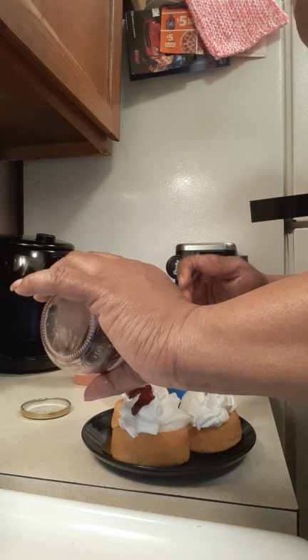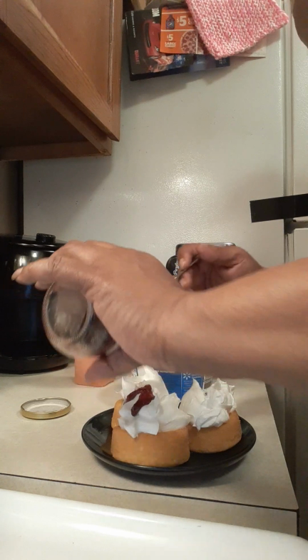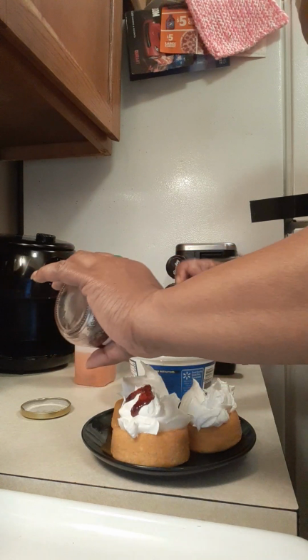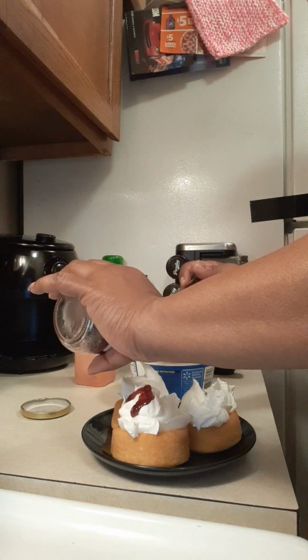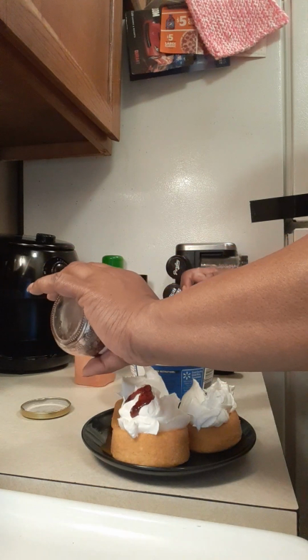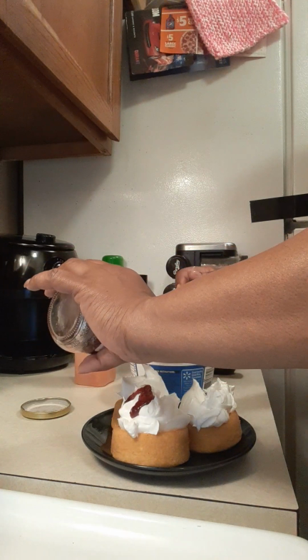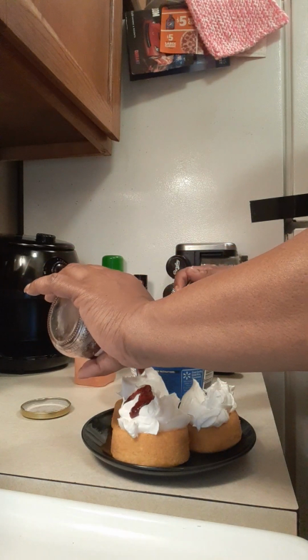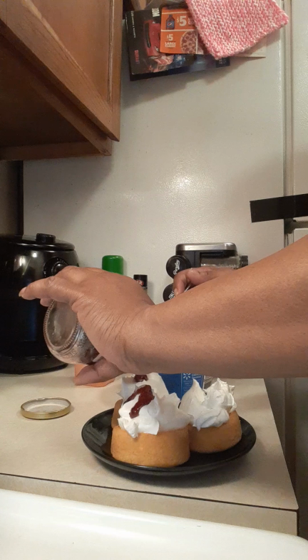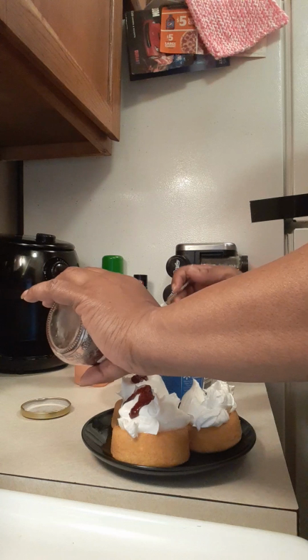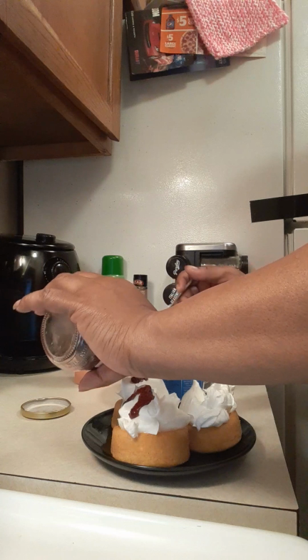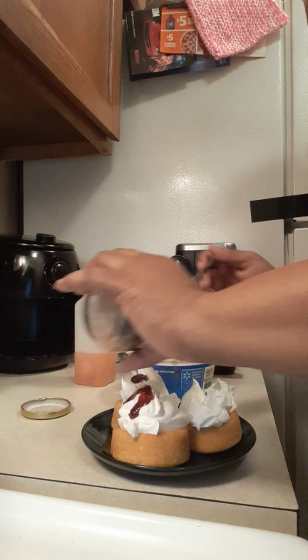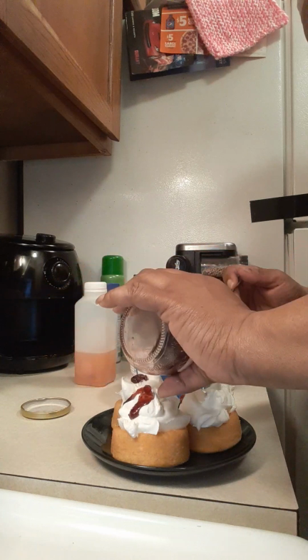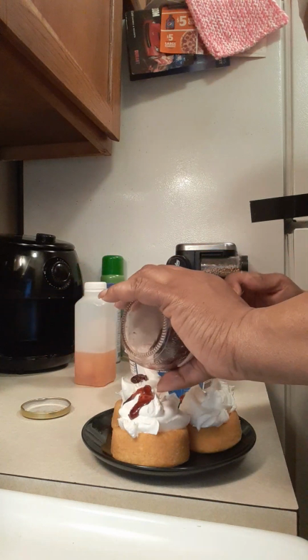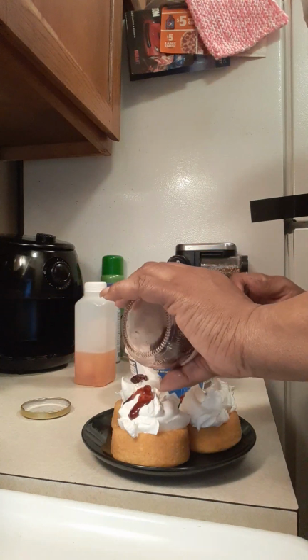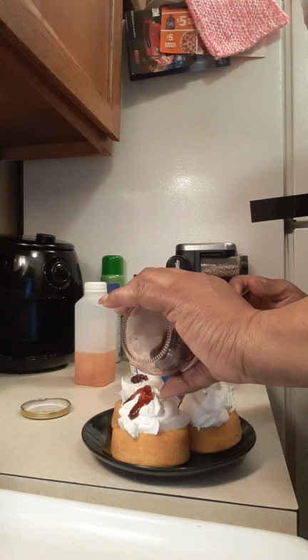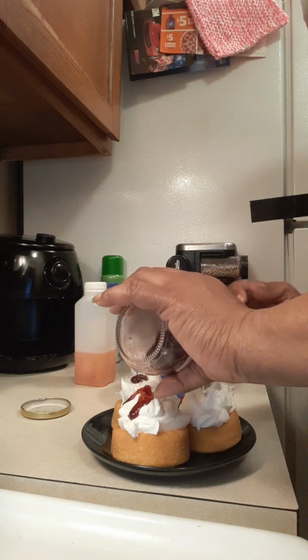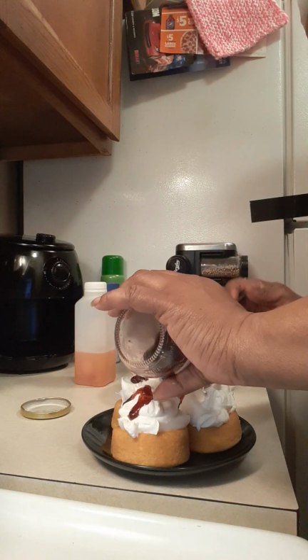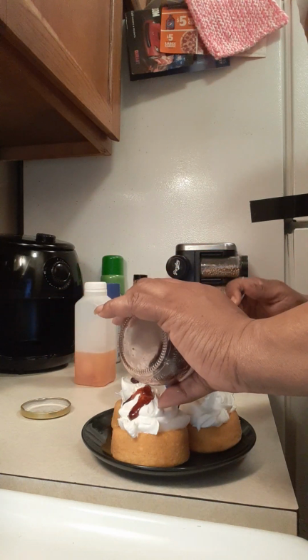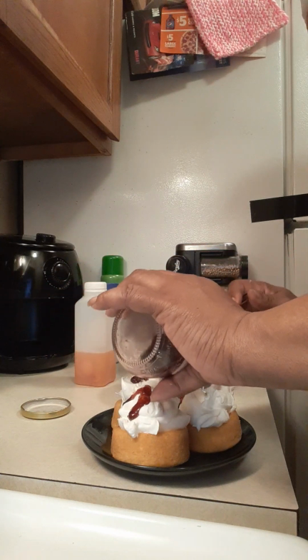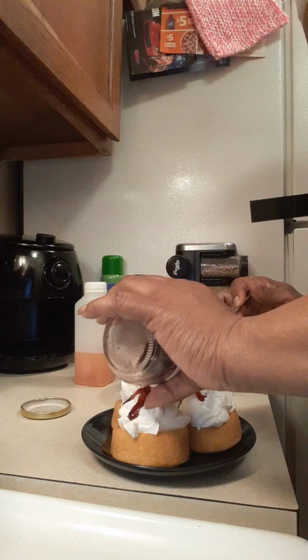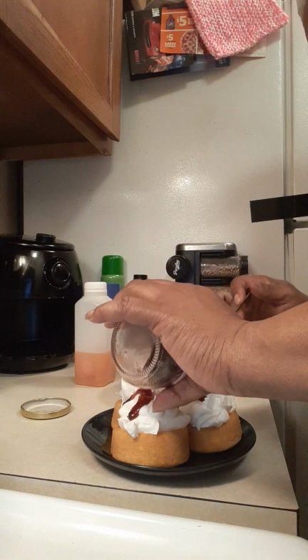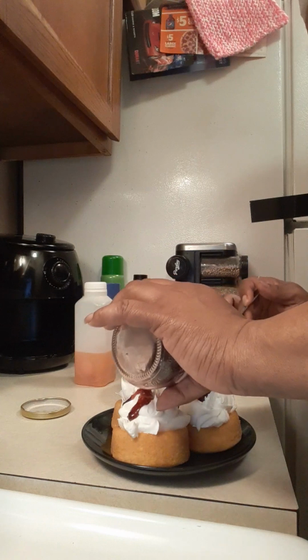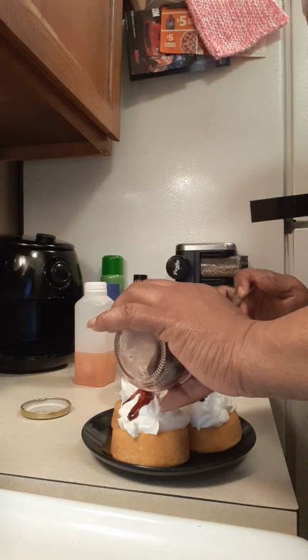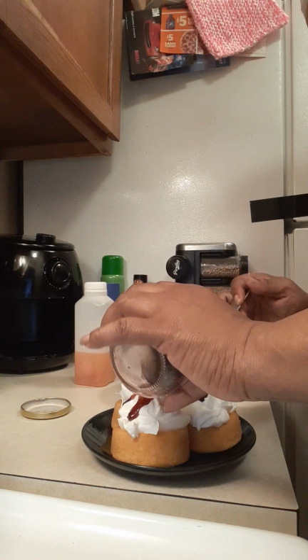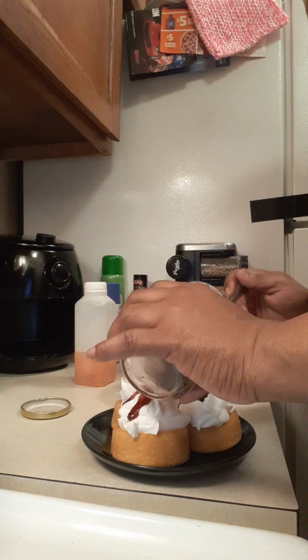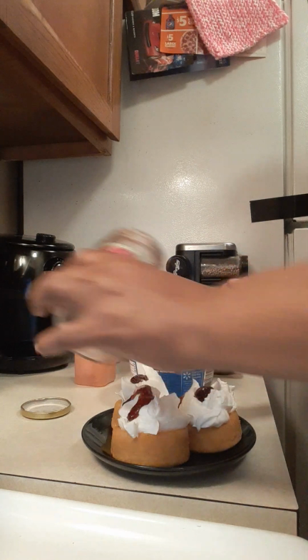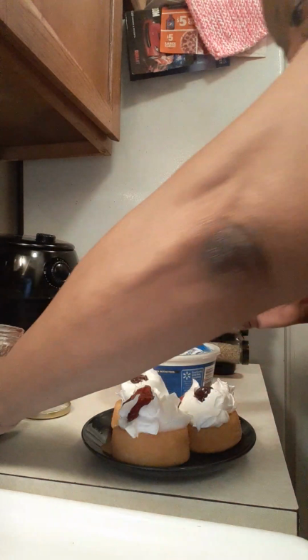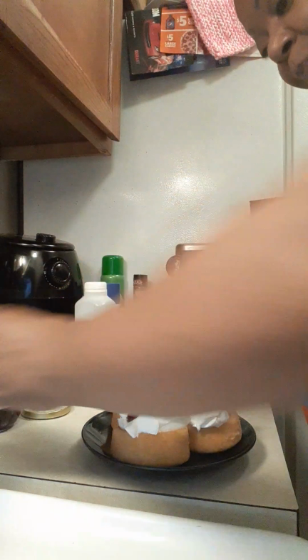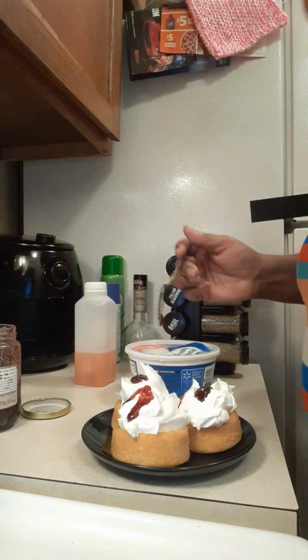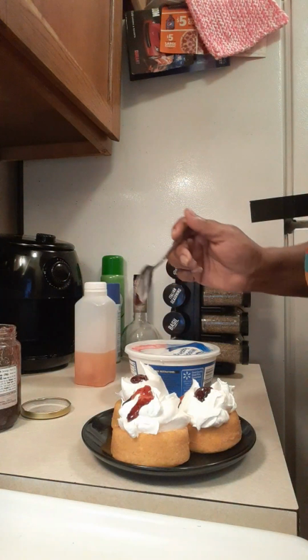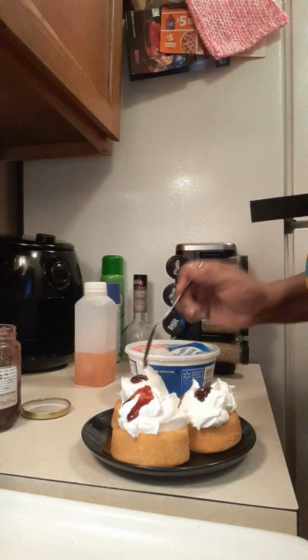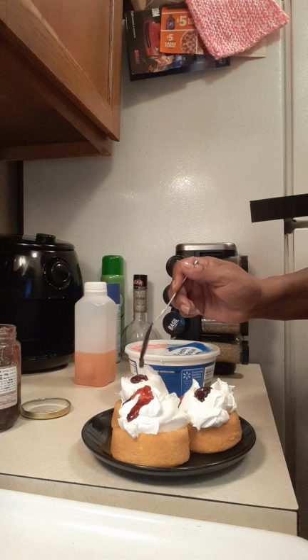That's what I like about it — you can take any kind of preserve, jelly, or jam, whatever your flavor is. You can even do a mixture, and that's what I like about it. Like I said, this is the raspberry.